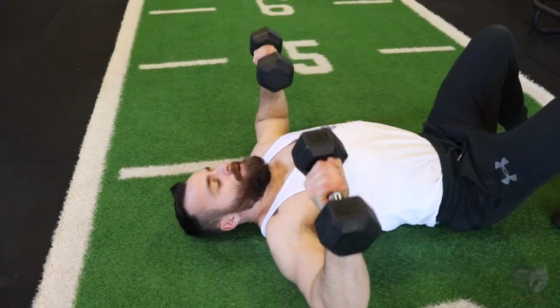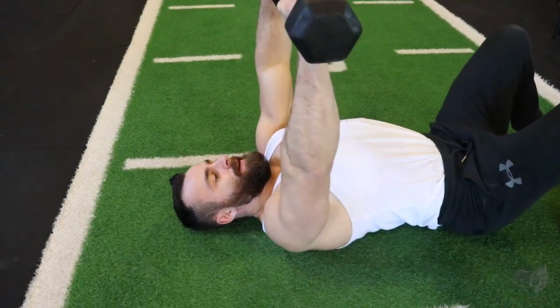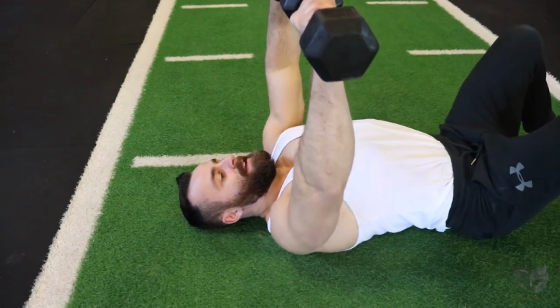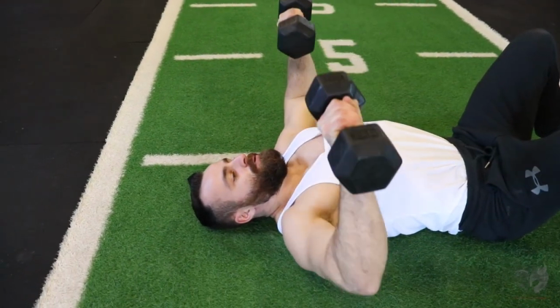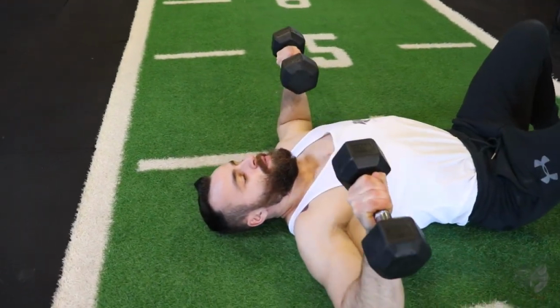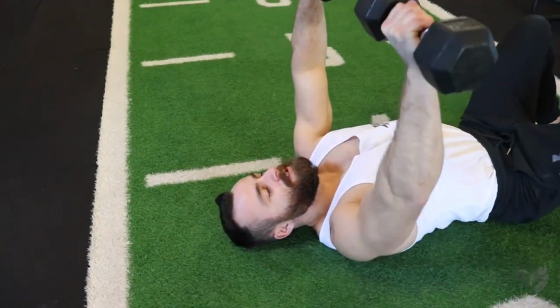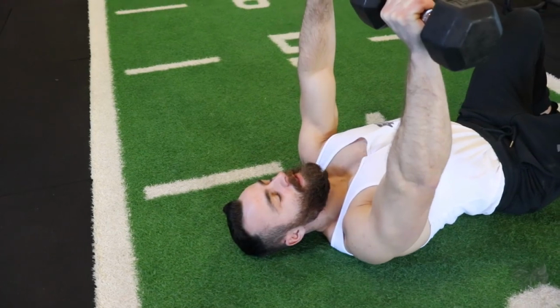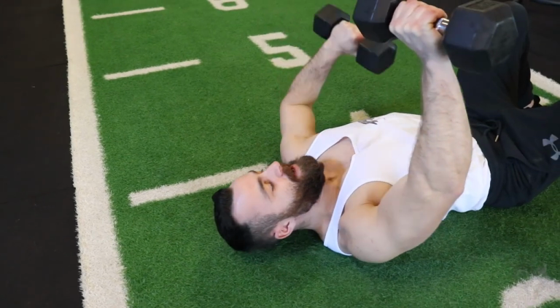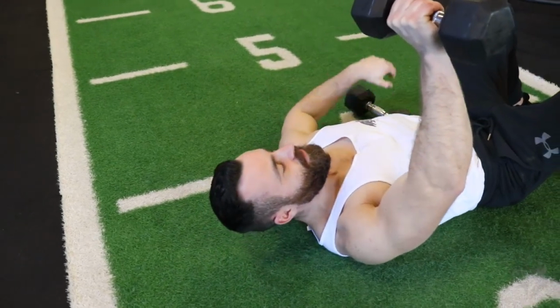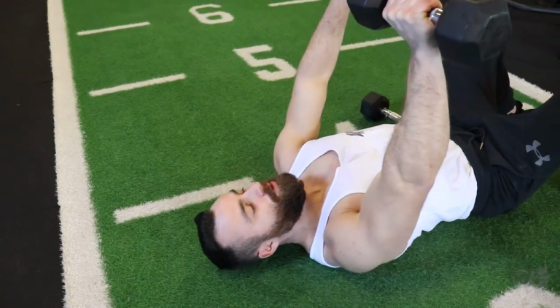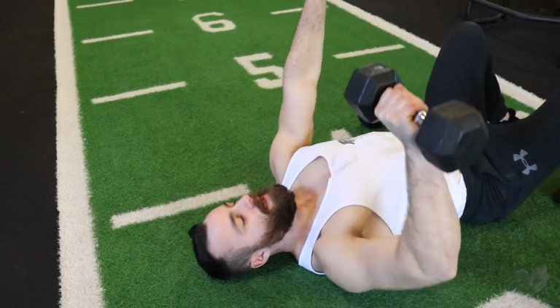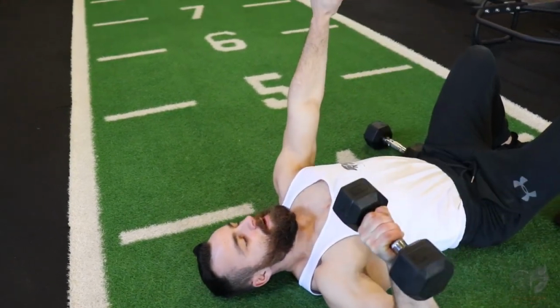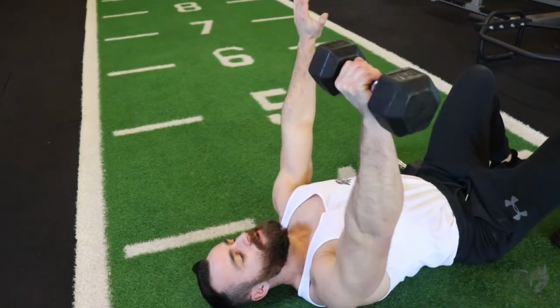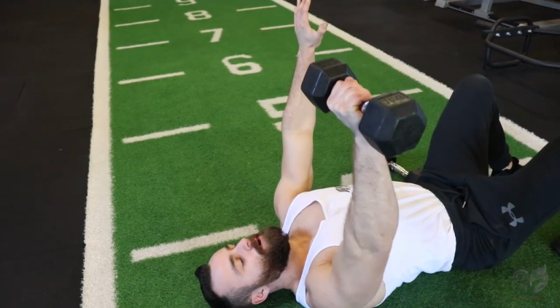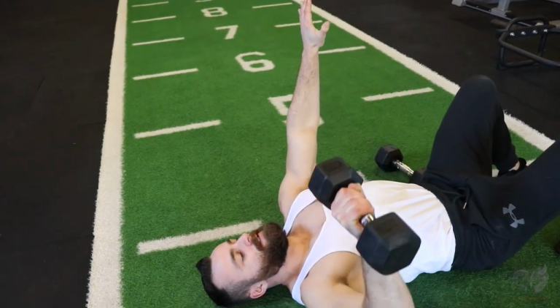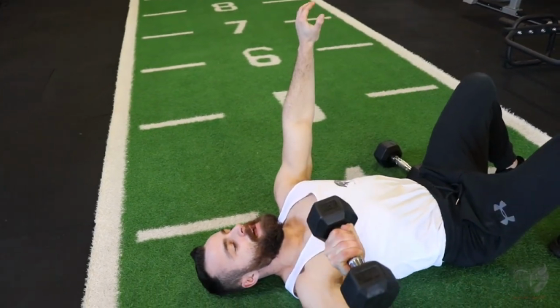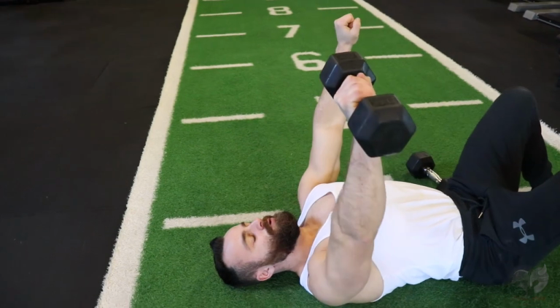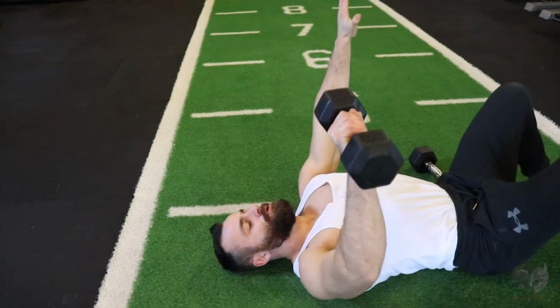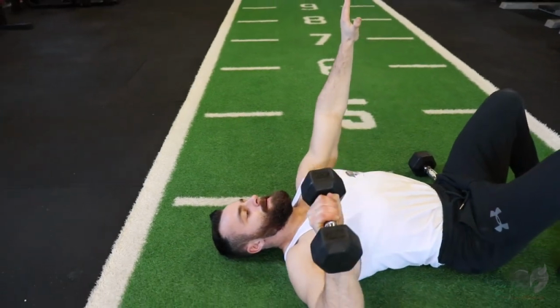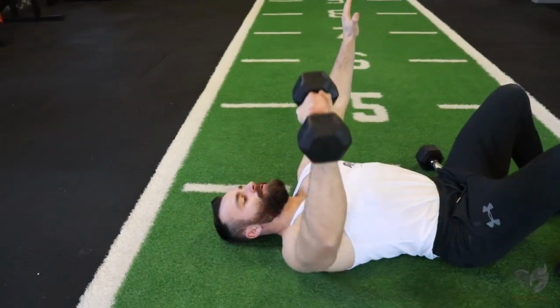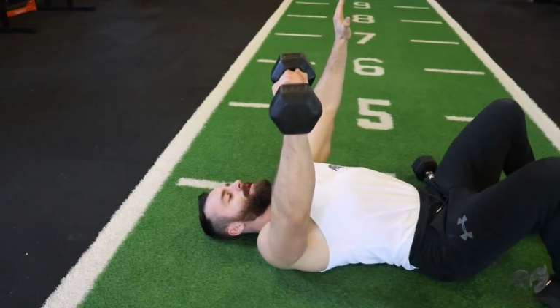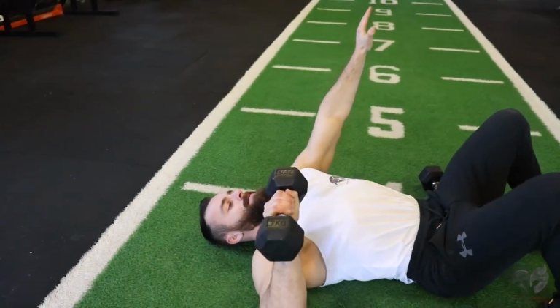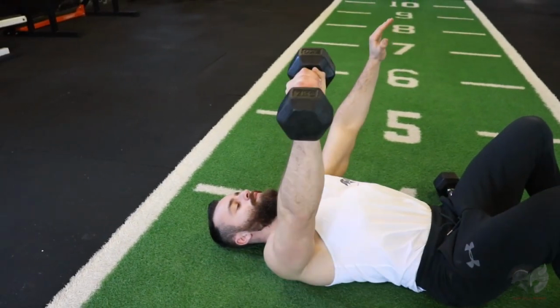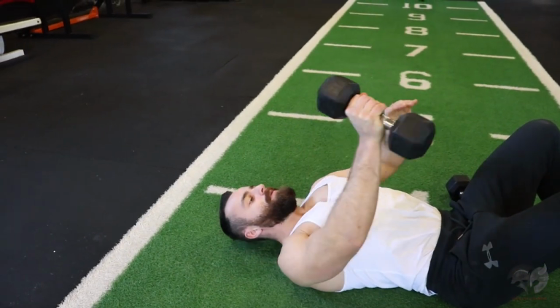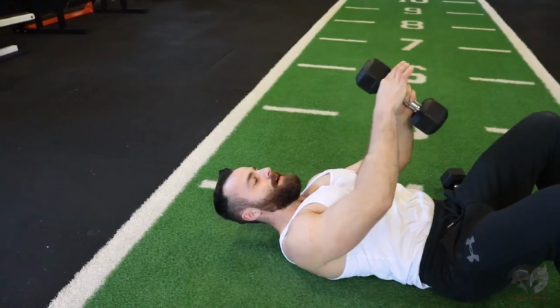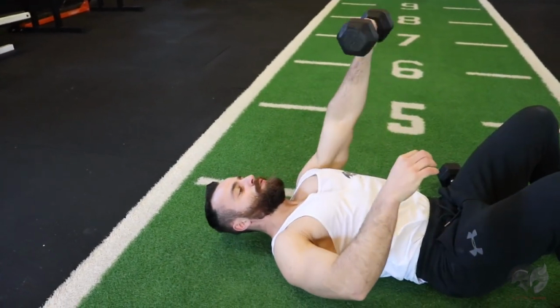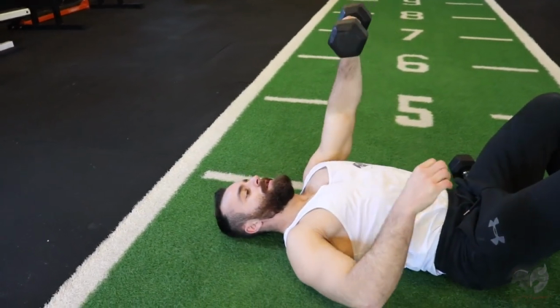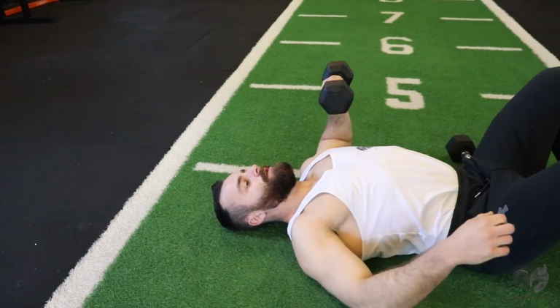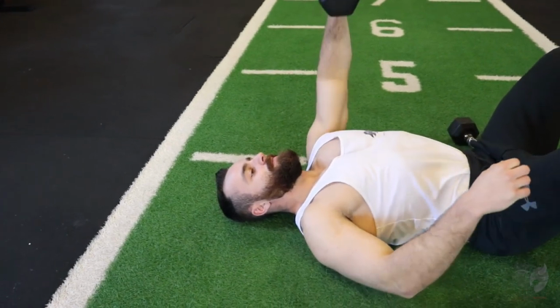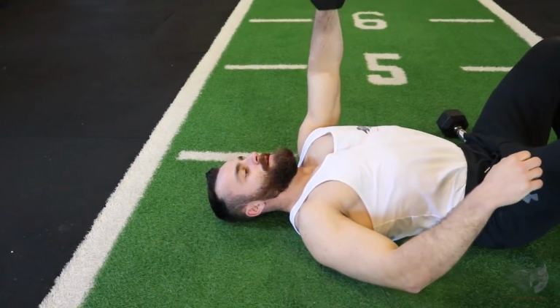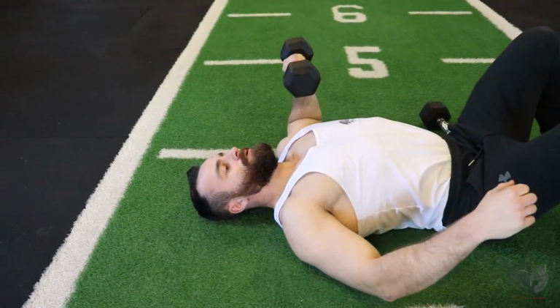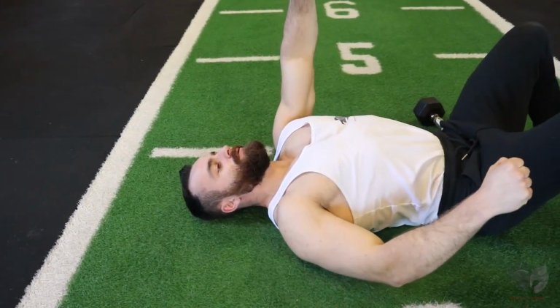Another one of my favorite techniques for the dumbbell floor press is to drop one dumbbell and focus on one-arm presses. Push out your rep range on one arm and then switch to the opposite arm and push it out like so.